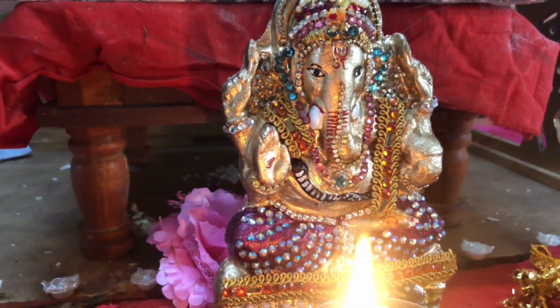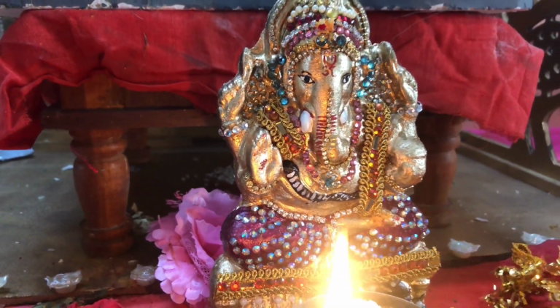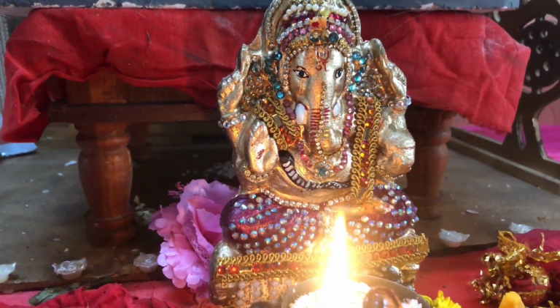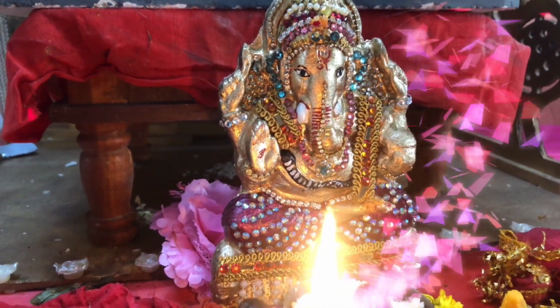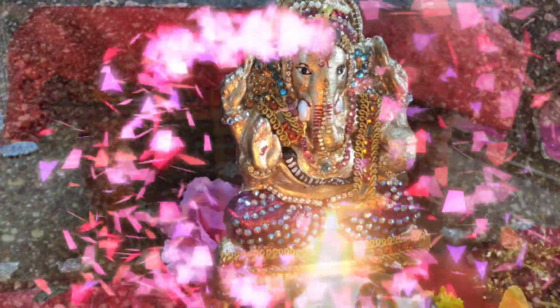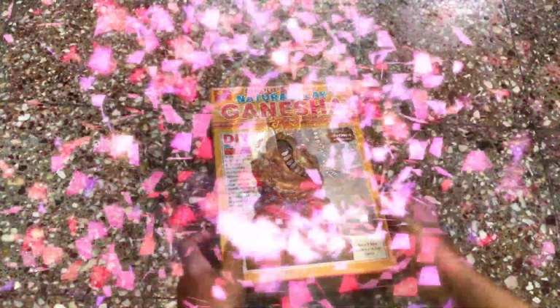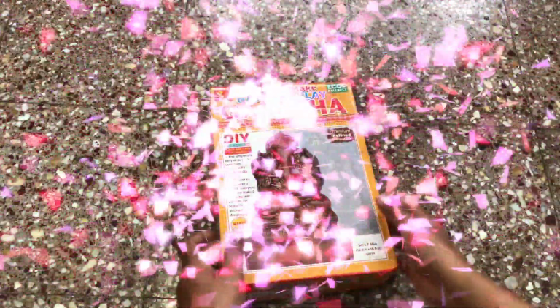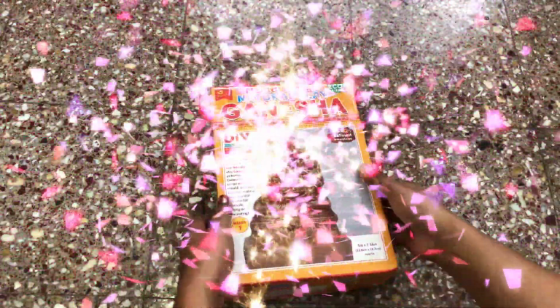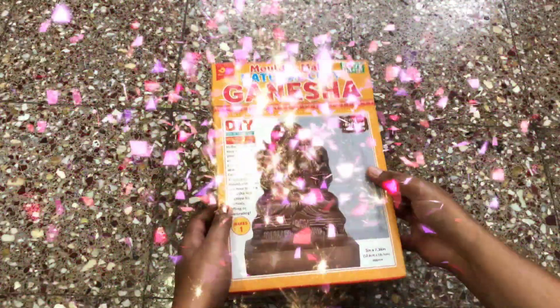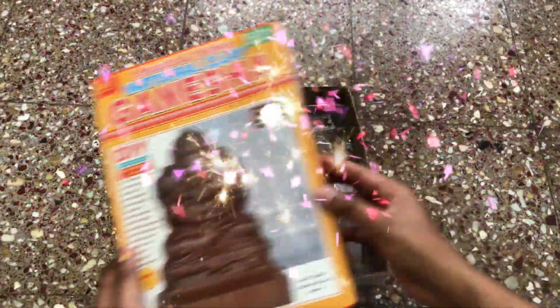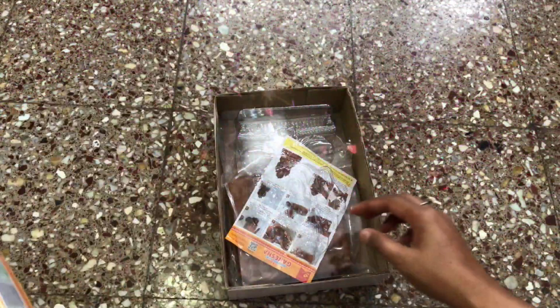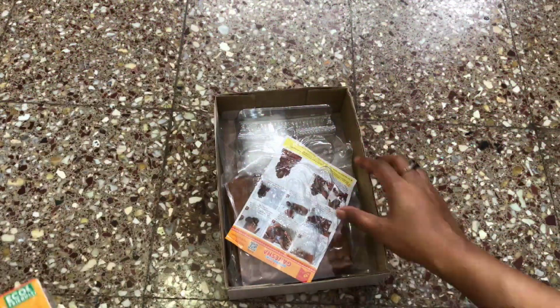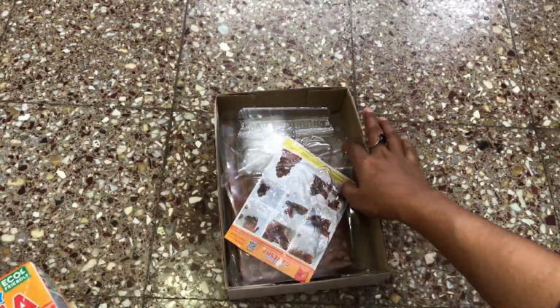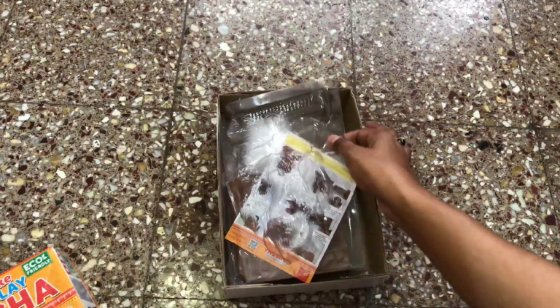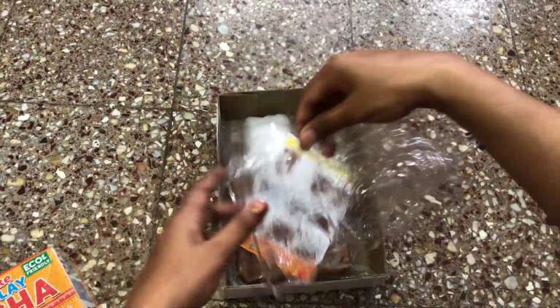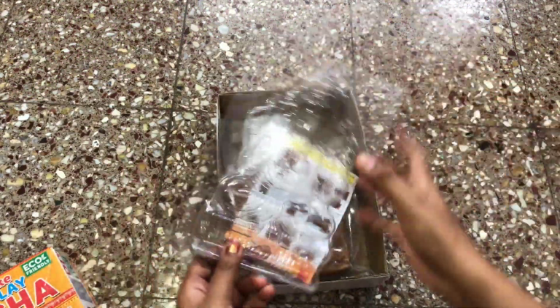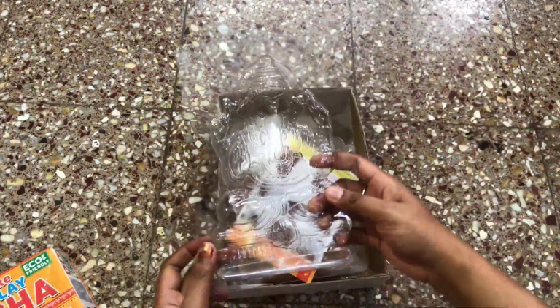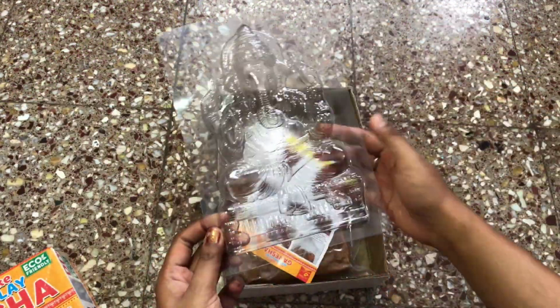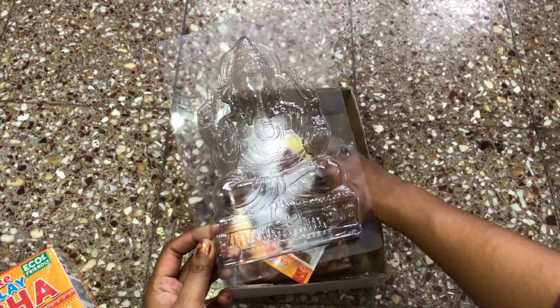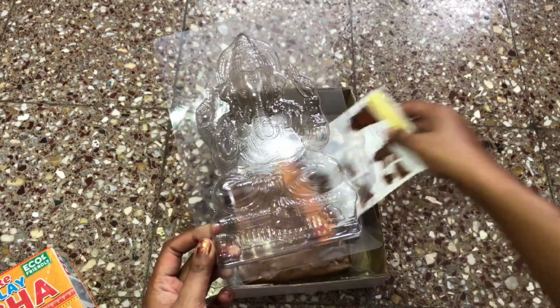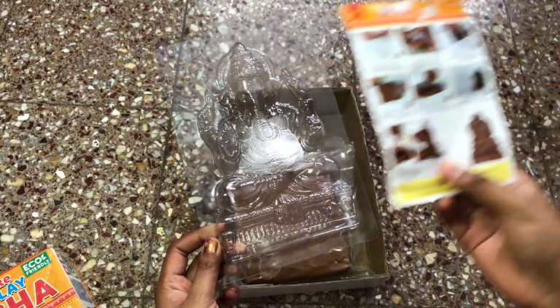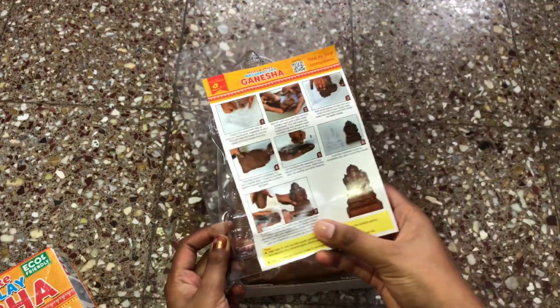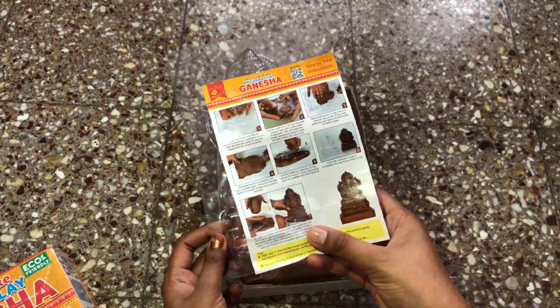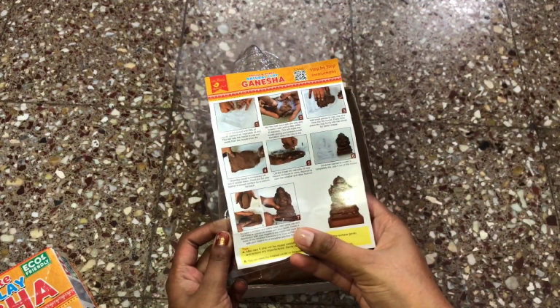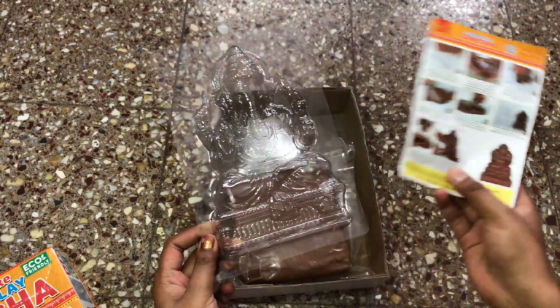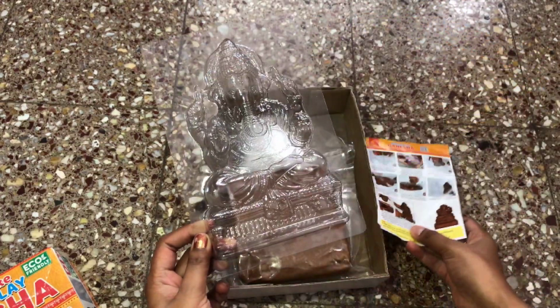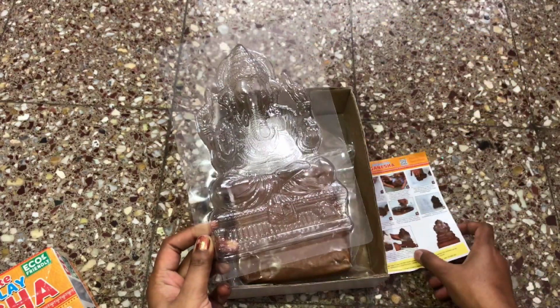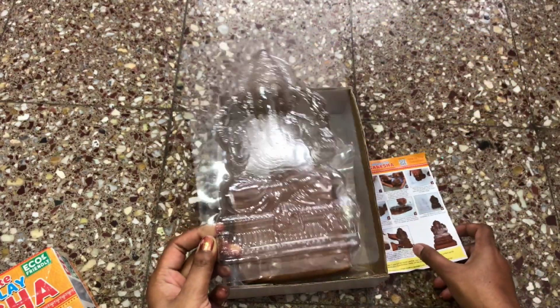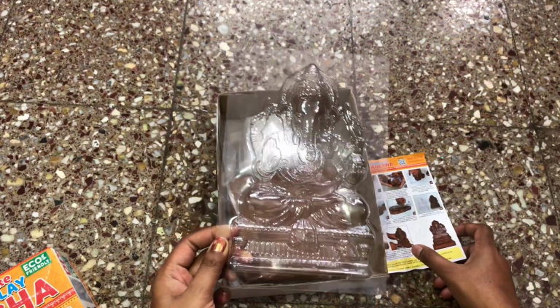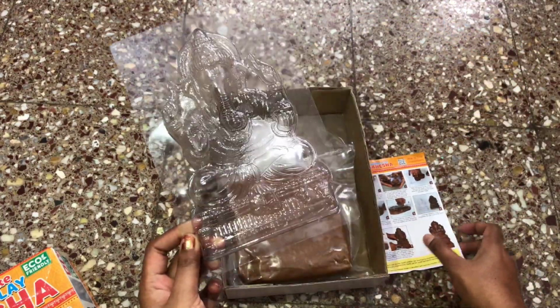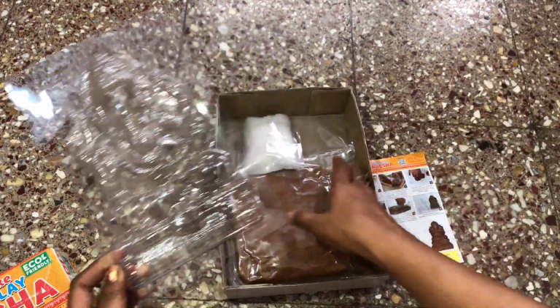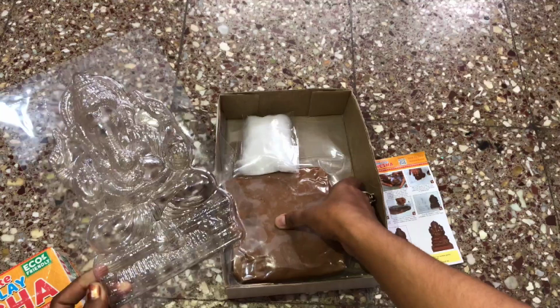Hey guys, Ganpati Bappa Moriya! So this time we are going to make an eco-friendly idol. You can see how beautiful an idol is made, and I am so excited to make it.